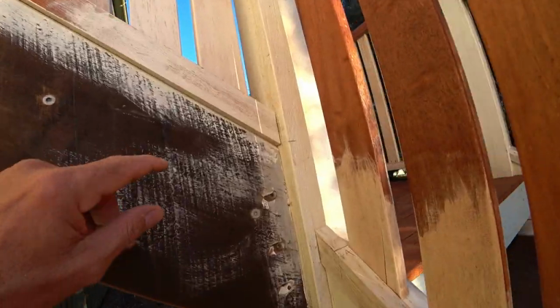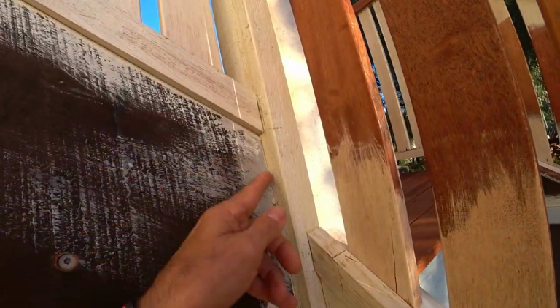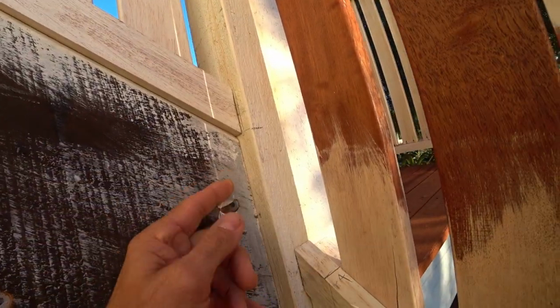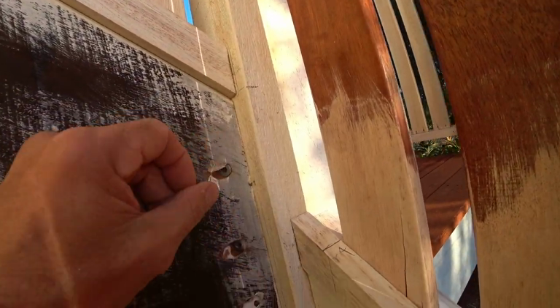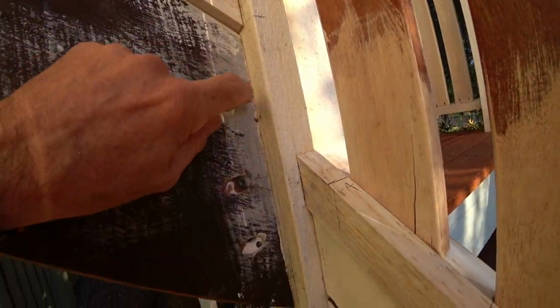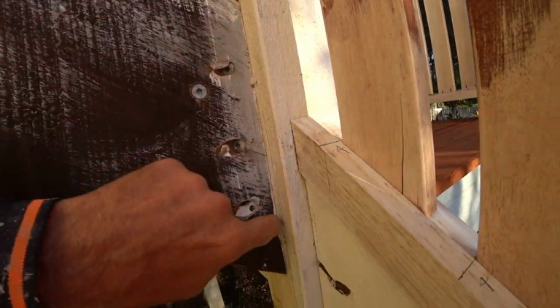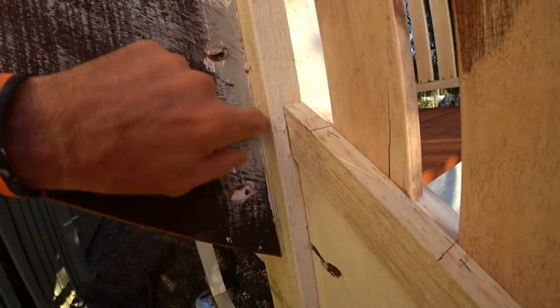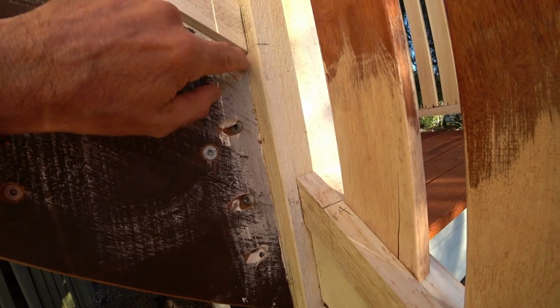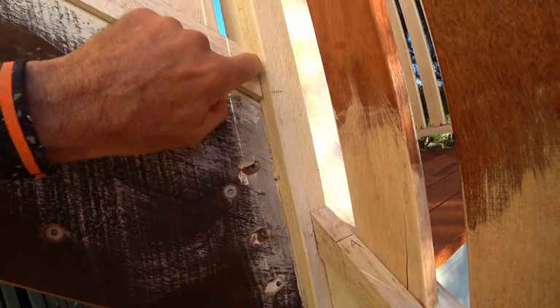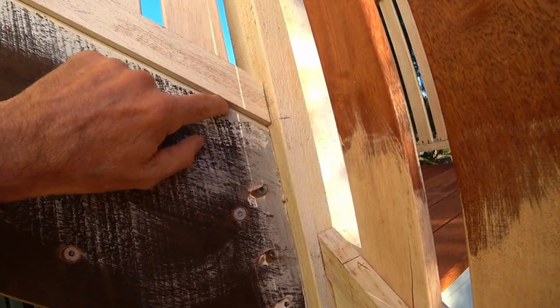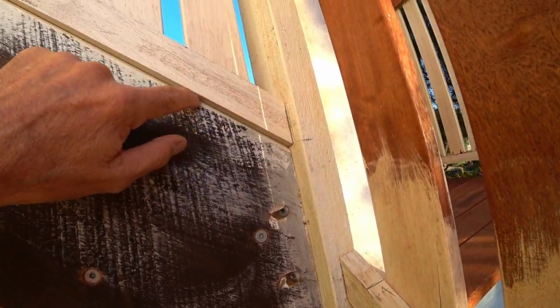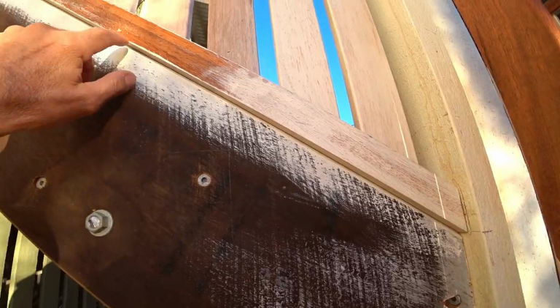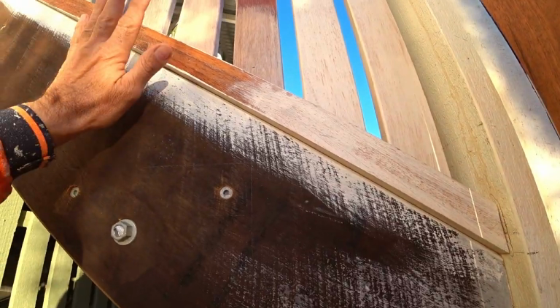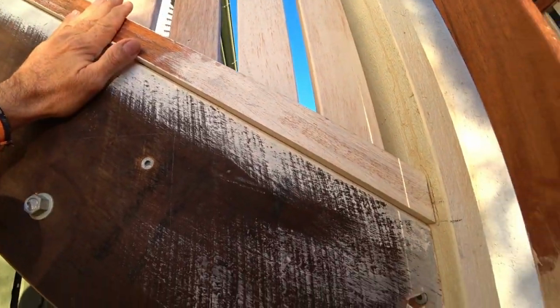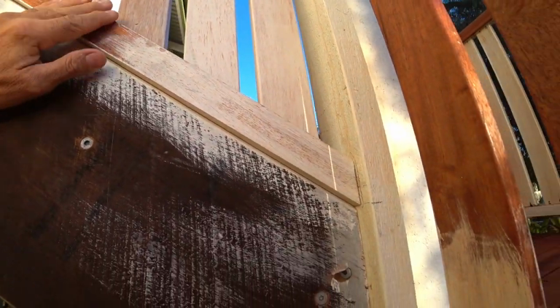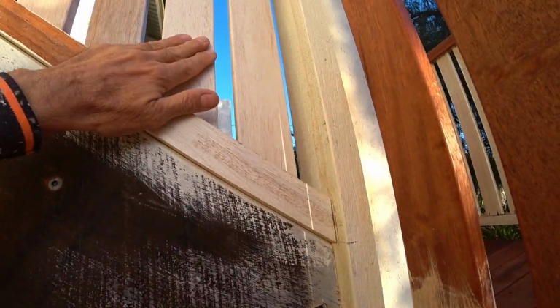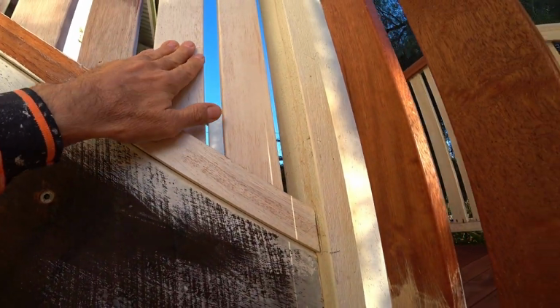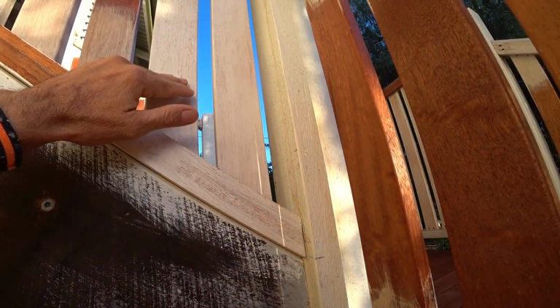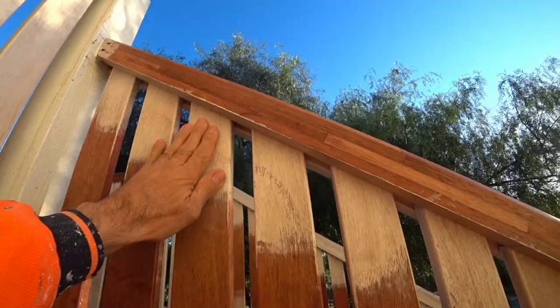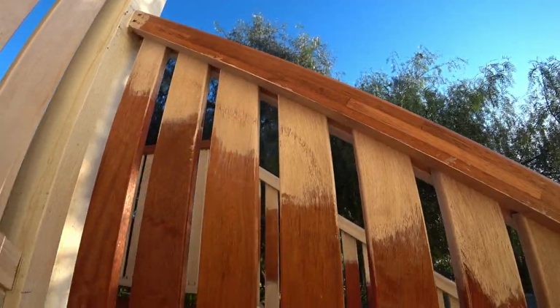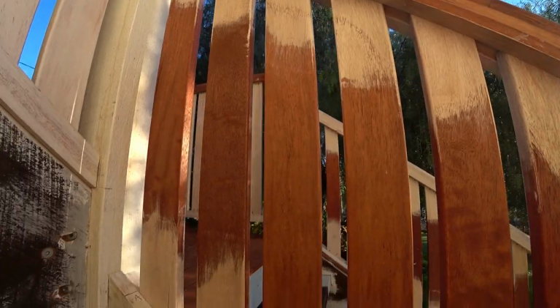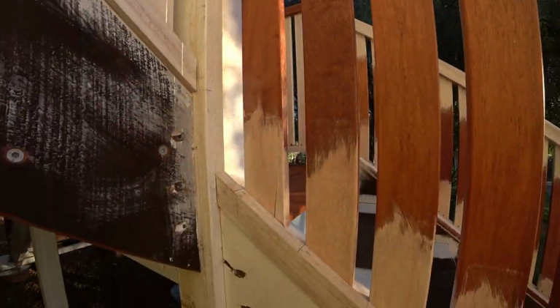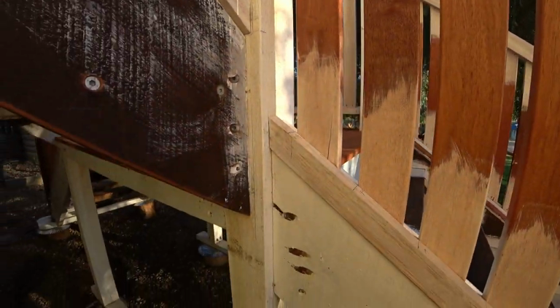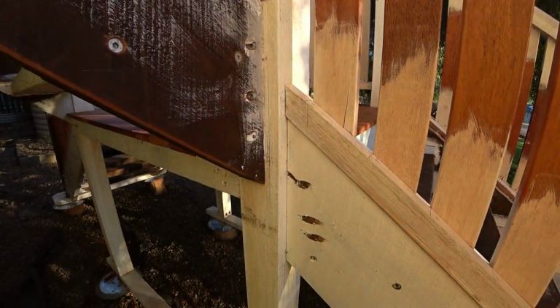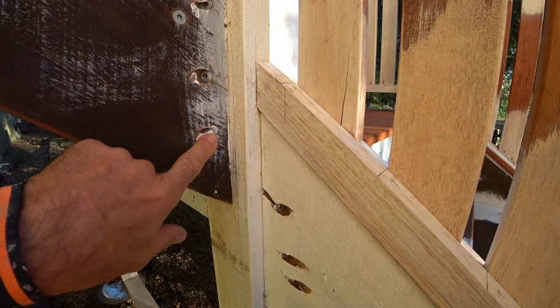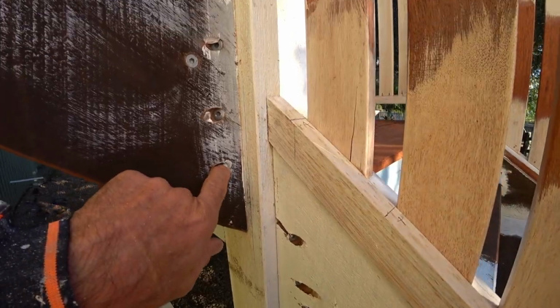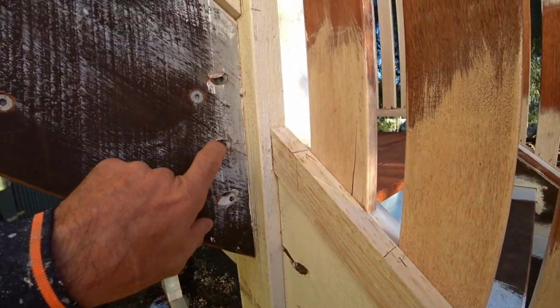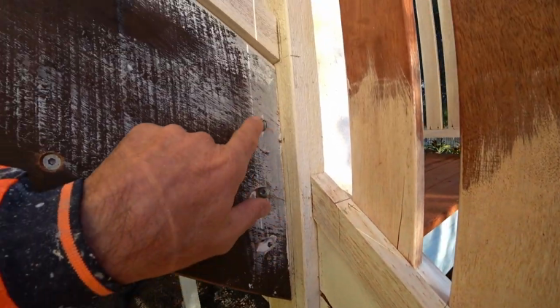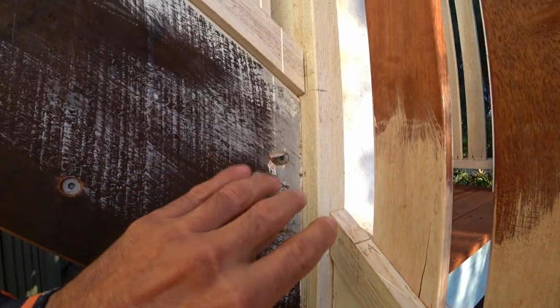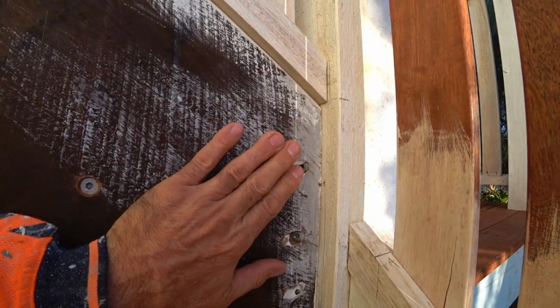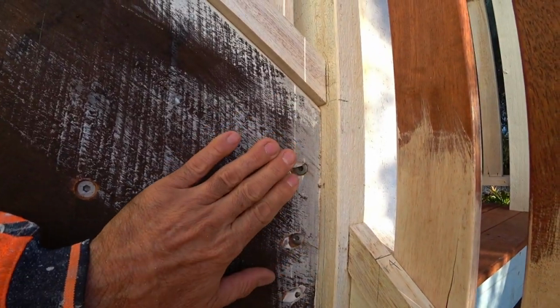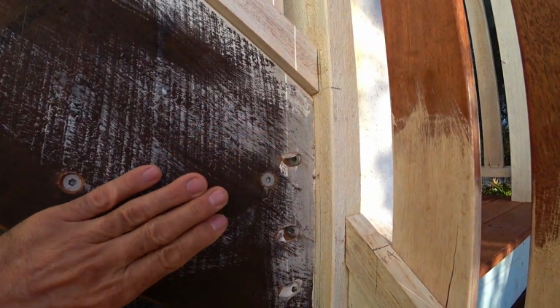Normally you would use an oil-based undercoat on these back edges and seams. Let's hope that's all there - looks like it's a water-based, so whether it's going to stop the tannin stain, I'm not sure.